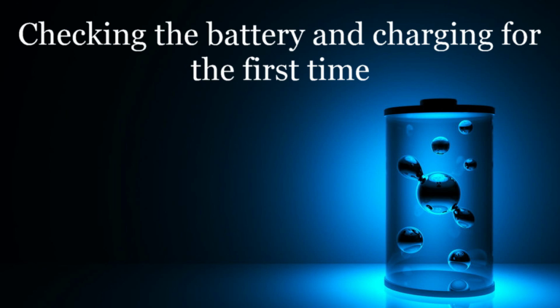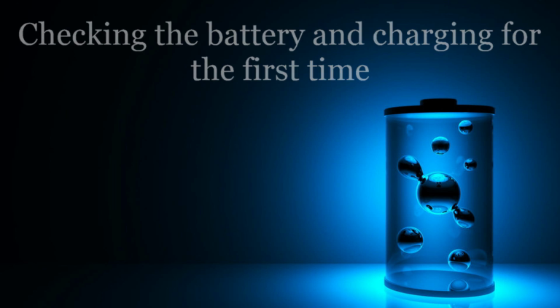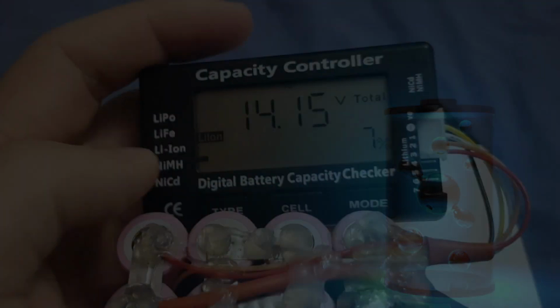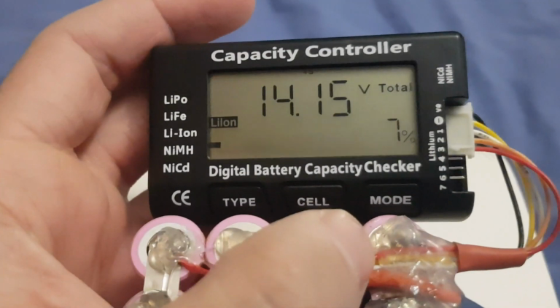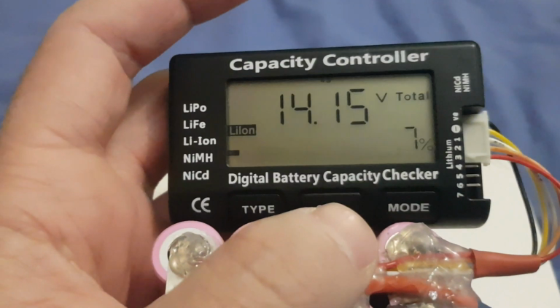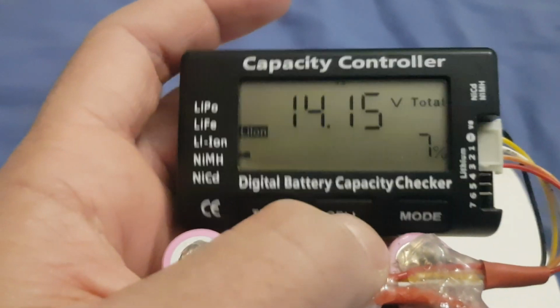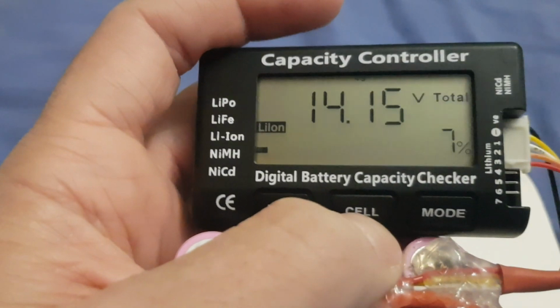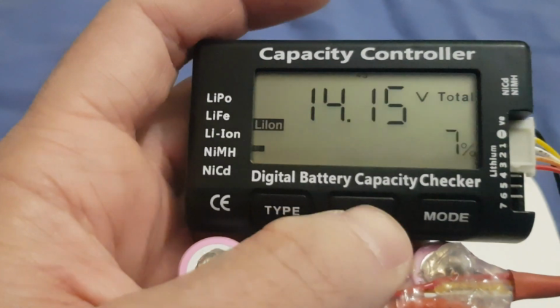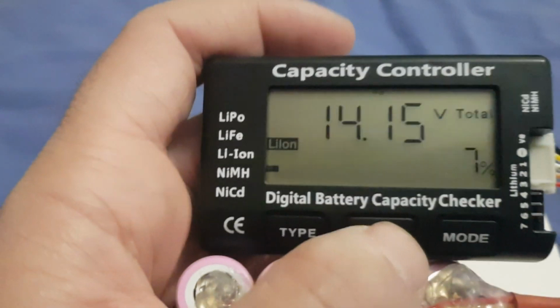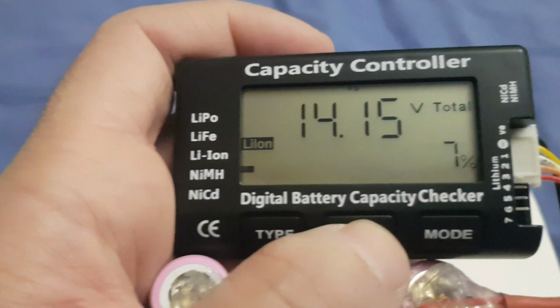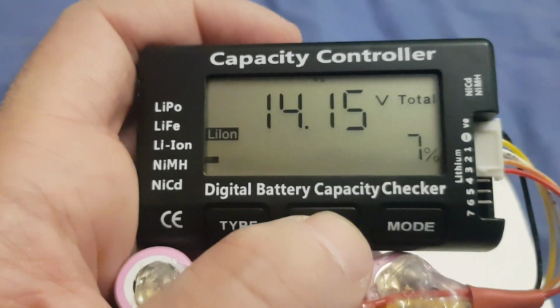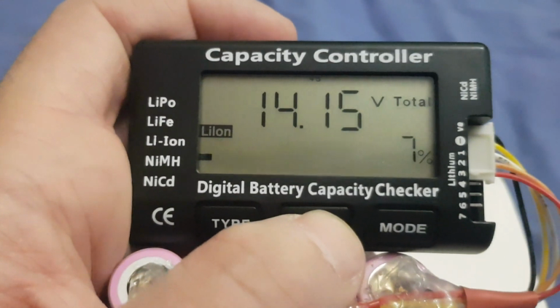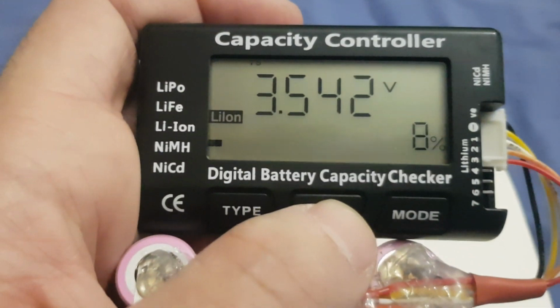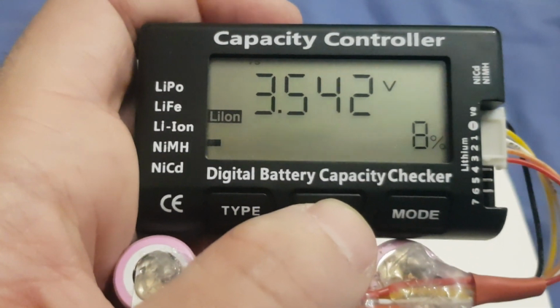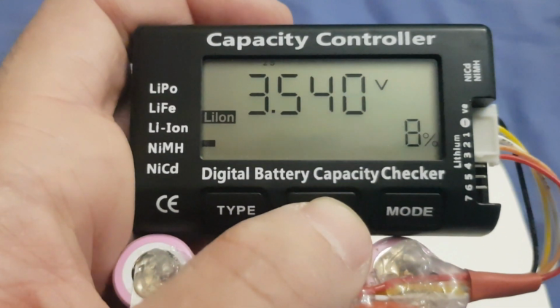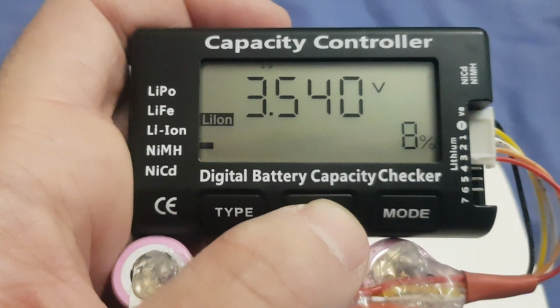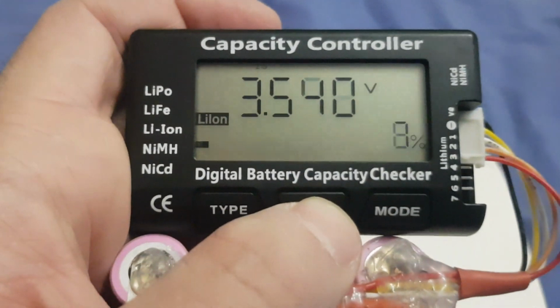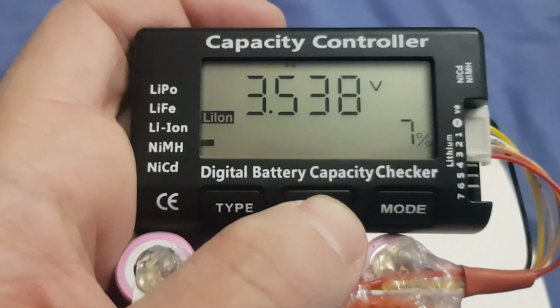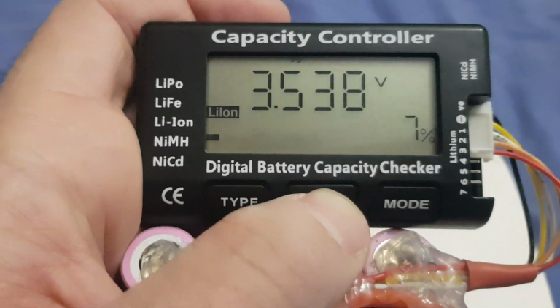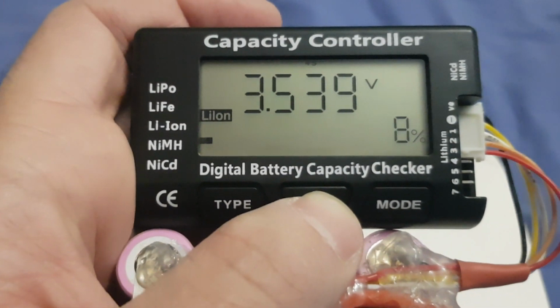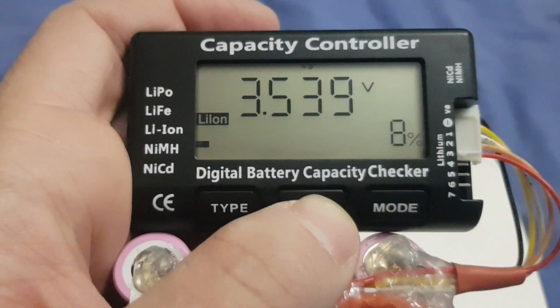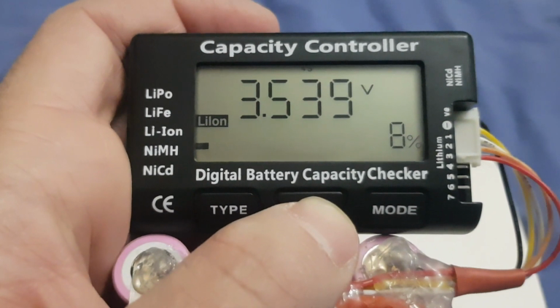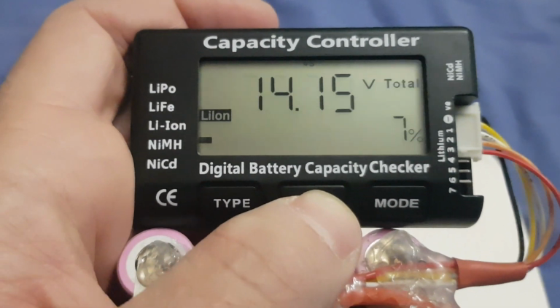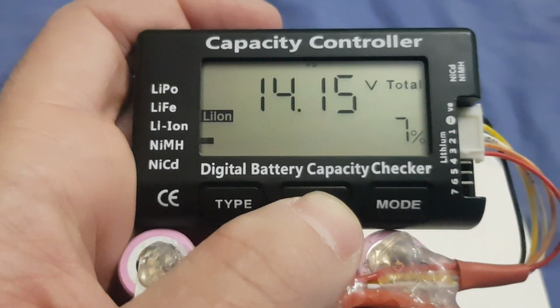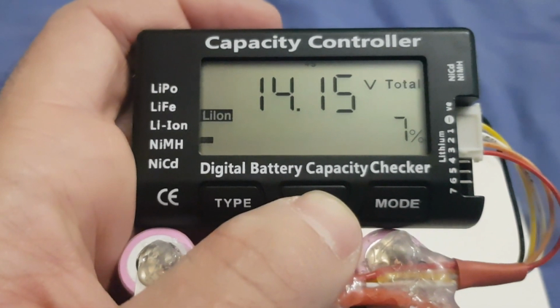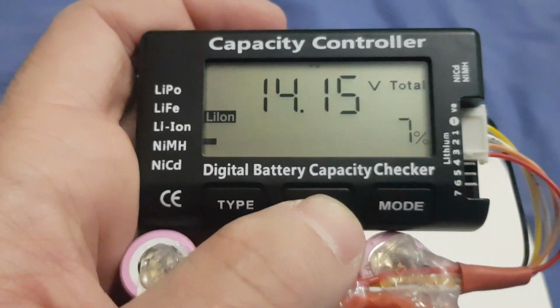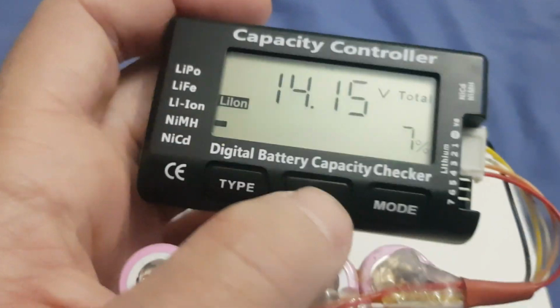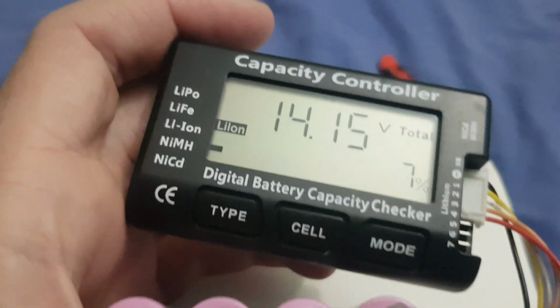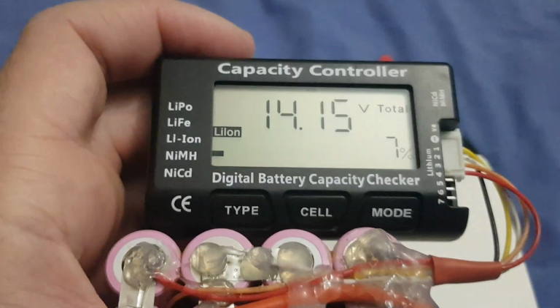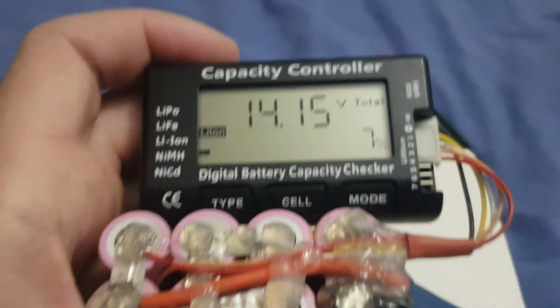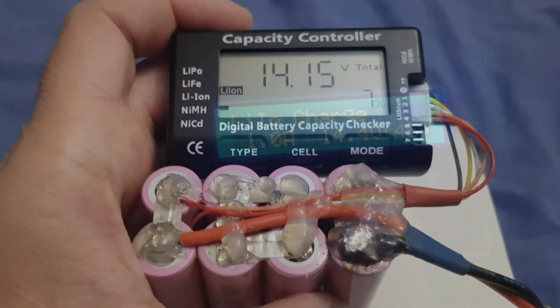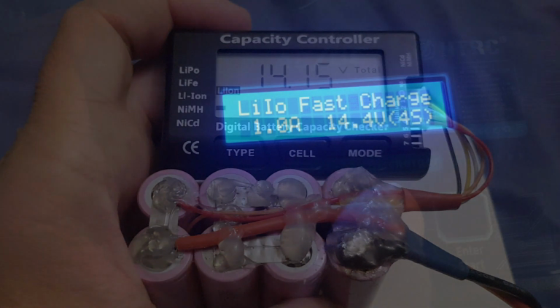Before charging, let's check that all the connections of the battery are correct. We have 14 volts total, 3.5 volts per cell. Check all four cells — you can understand that this is pretty normal for a 4S battery.